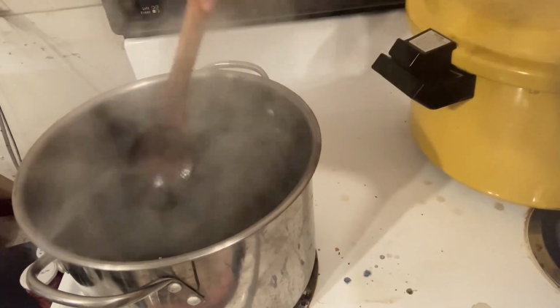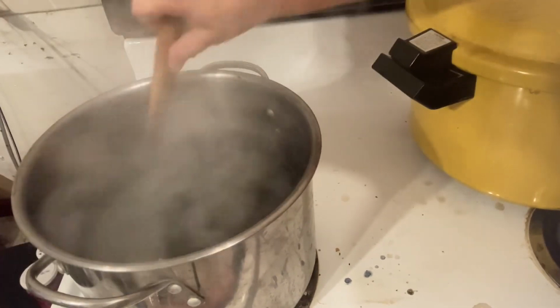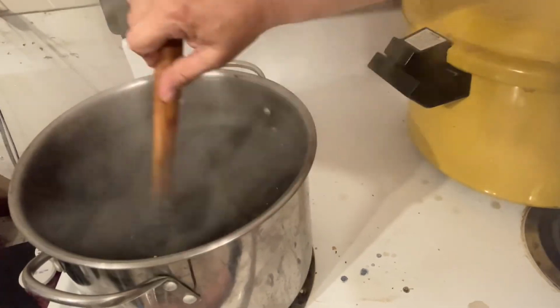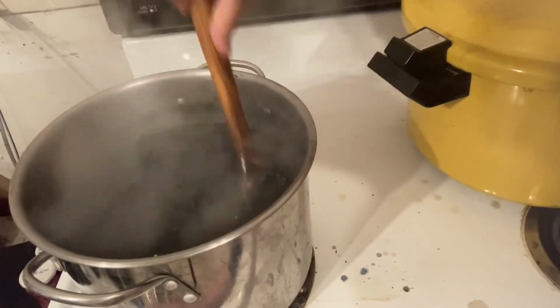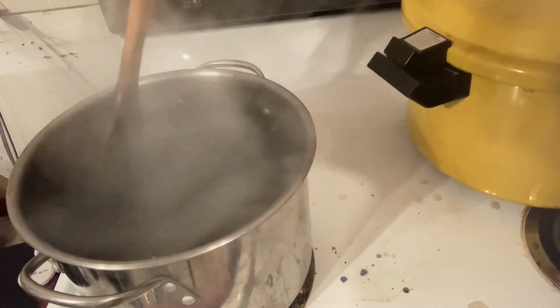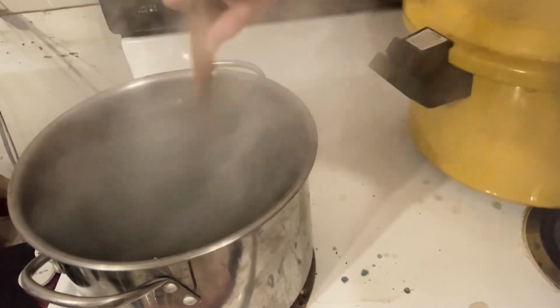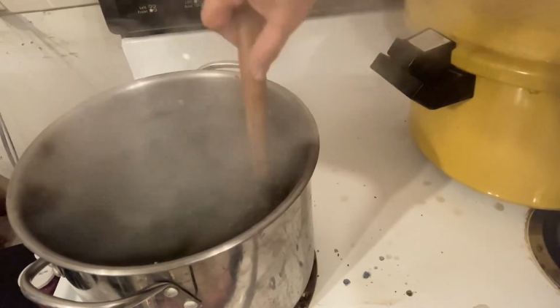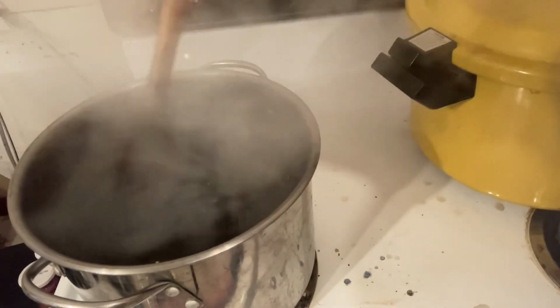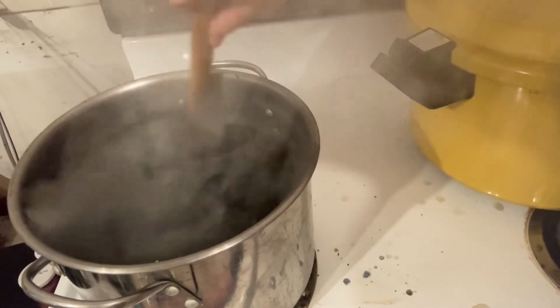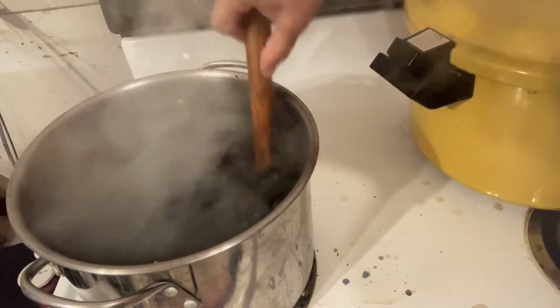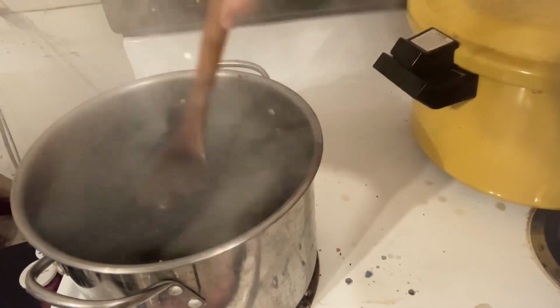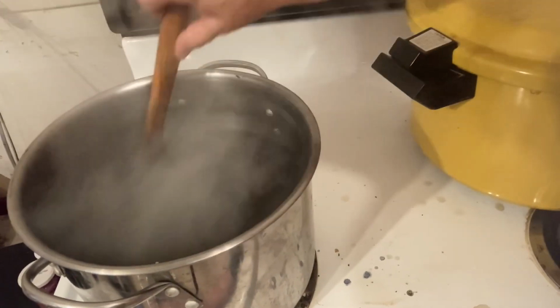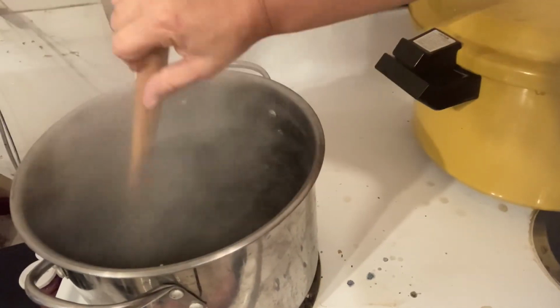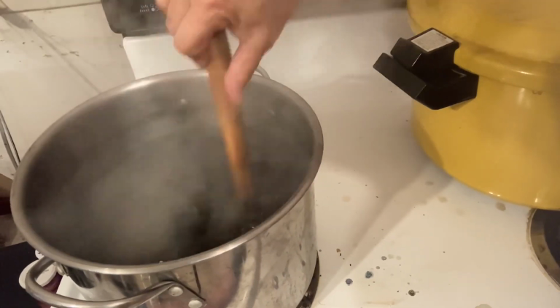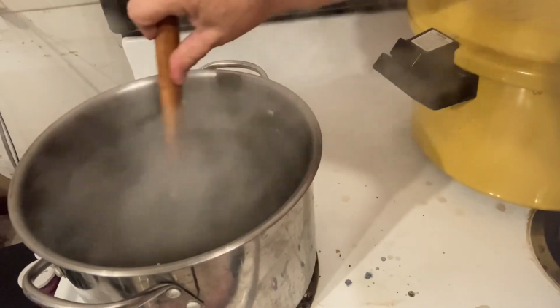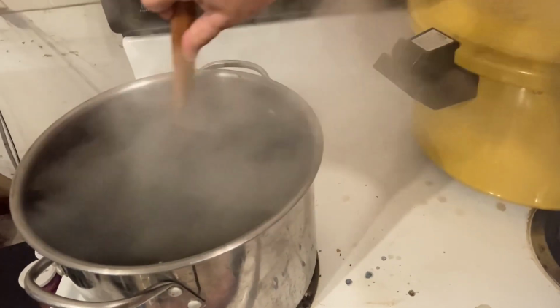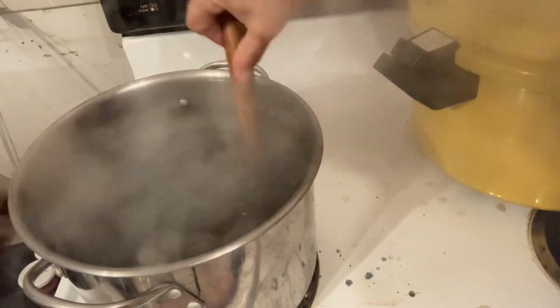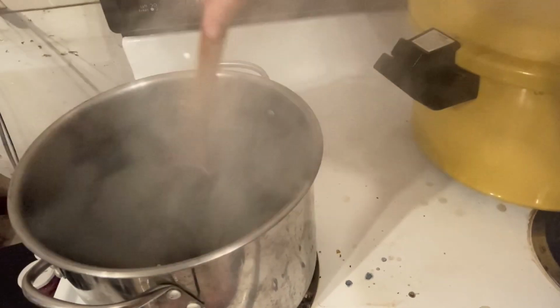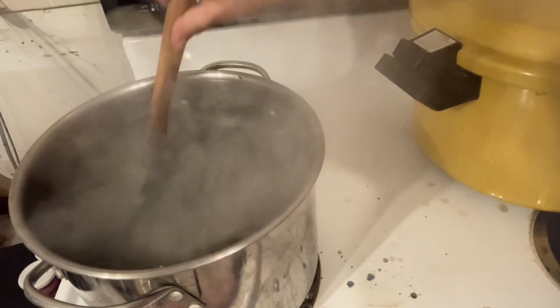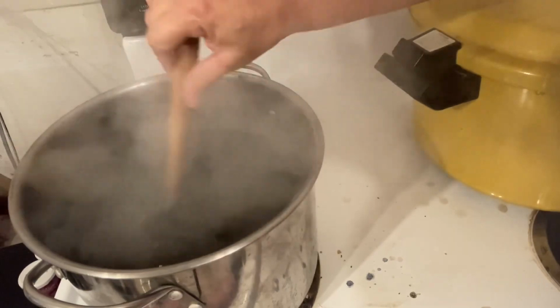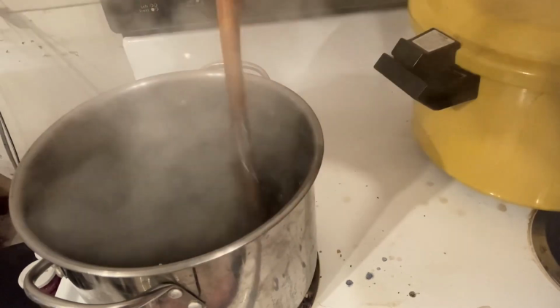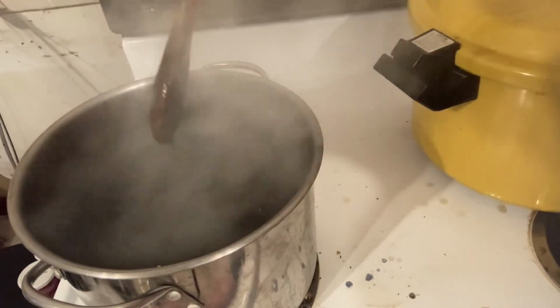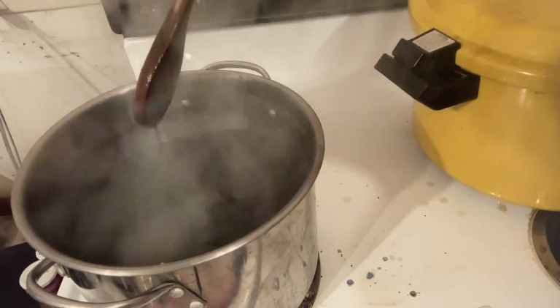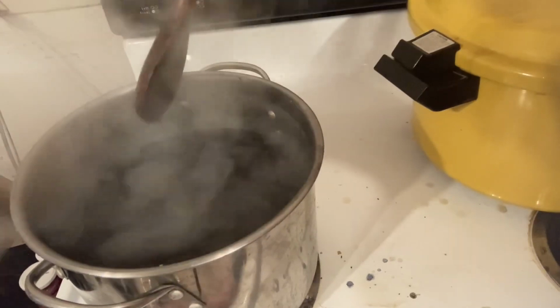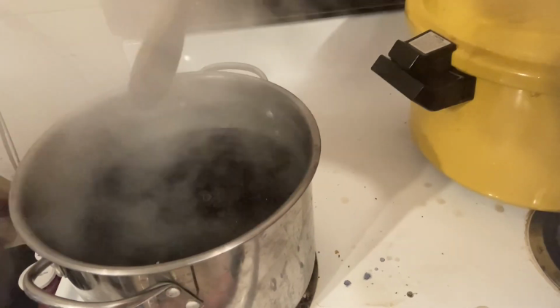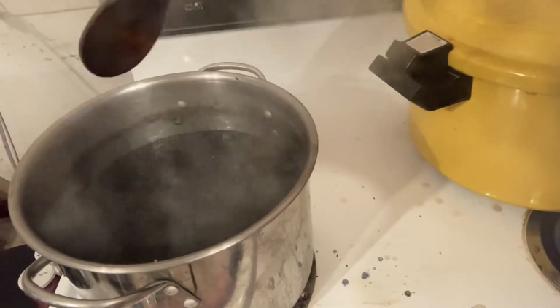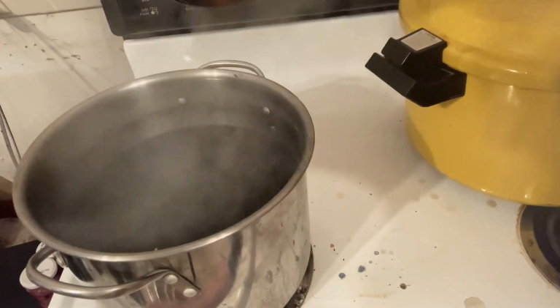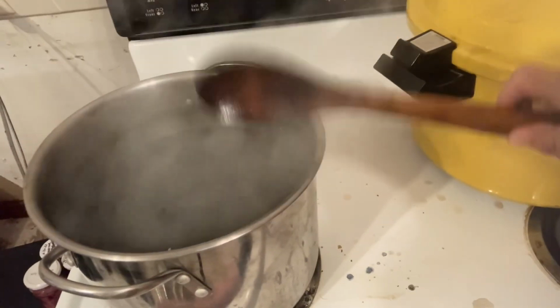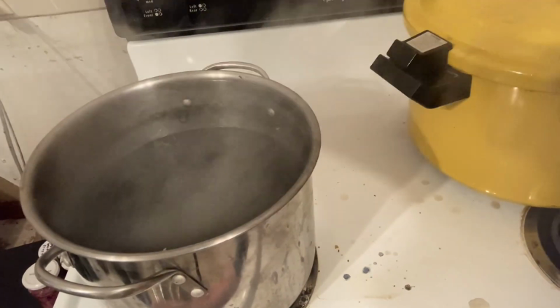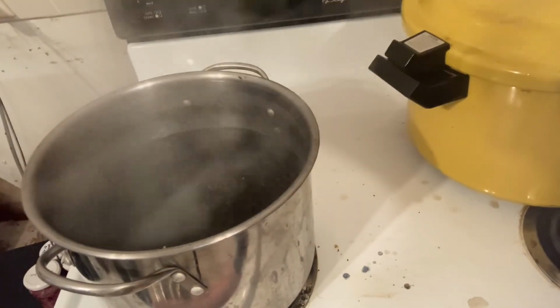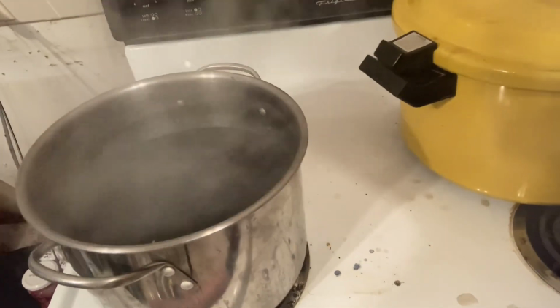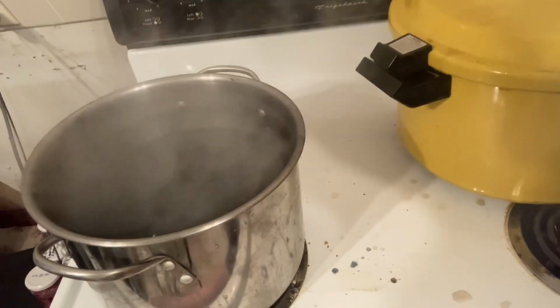This is going to be a pretty fast process because it's just plain old black beans. I'm not going to do much to them except for putting a ham stock in them when I jar them up. So that's what they look like and we're going to go from there.